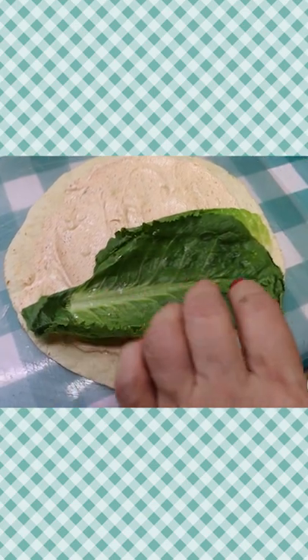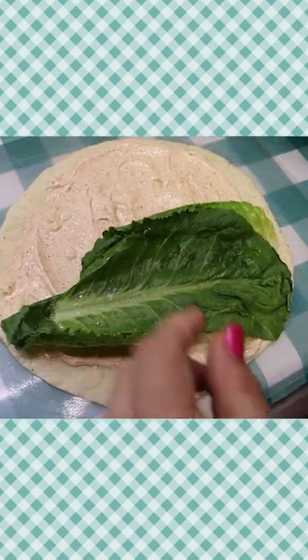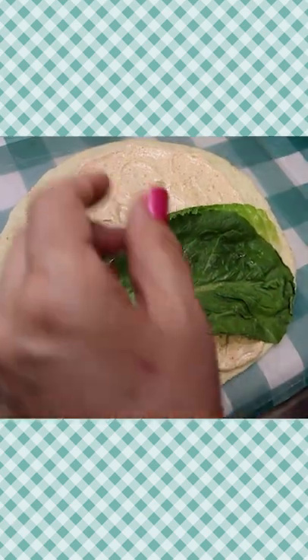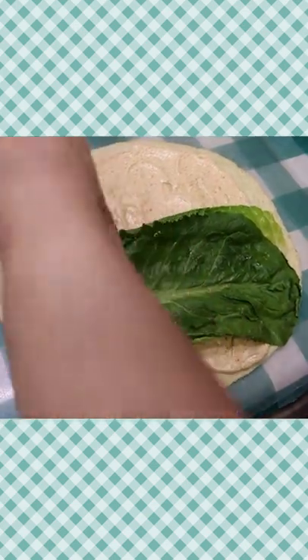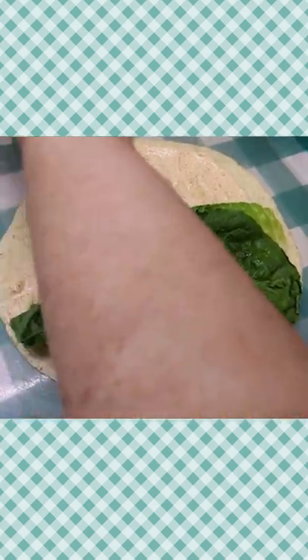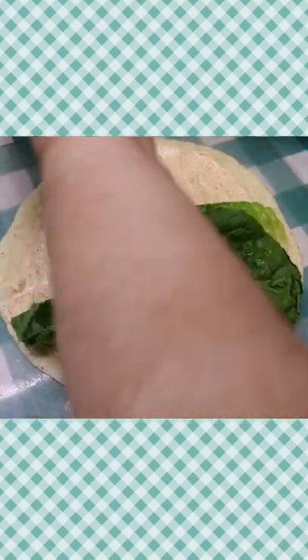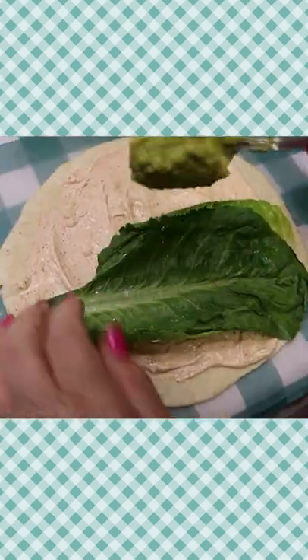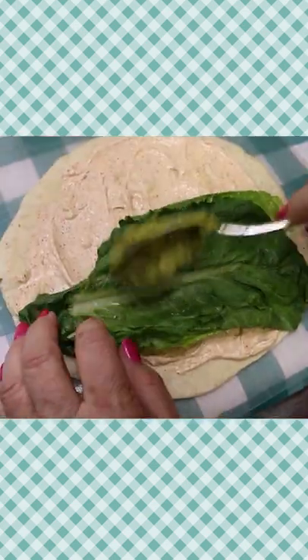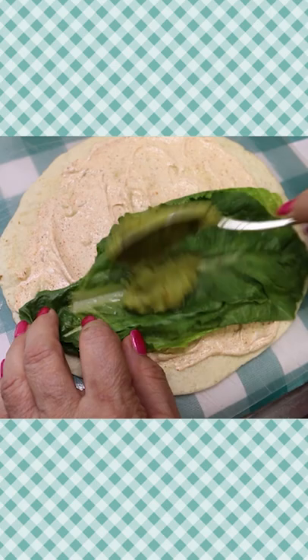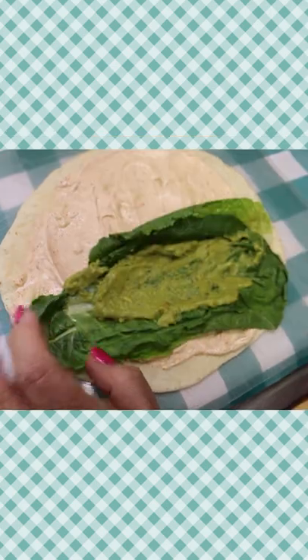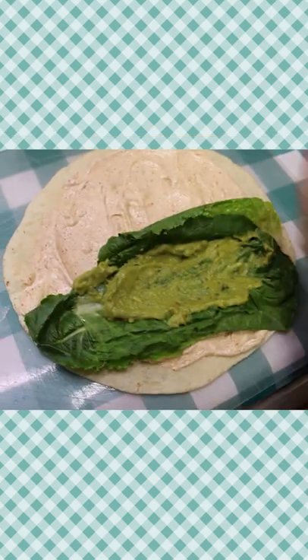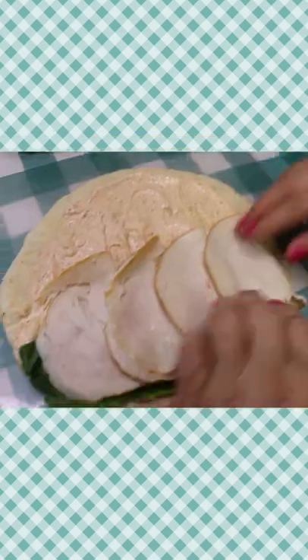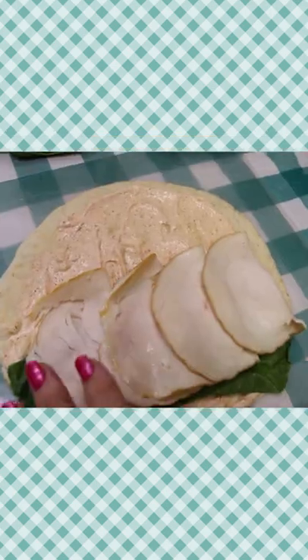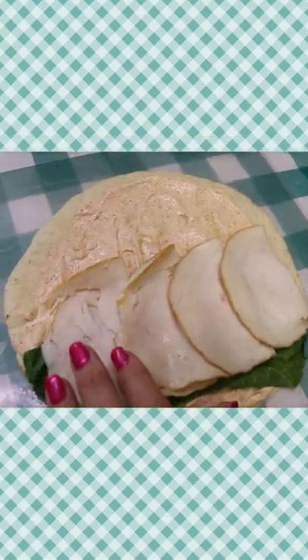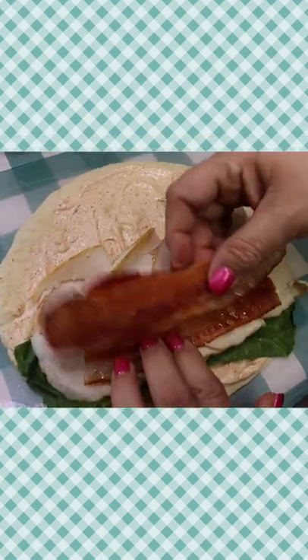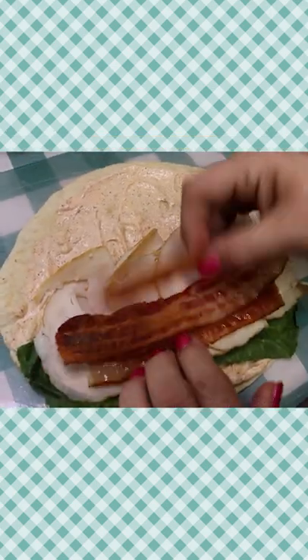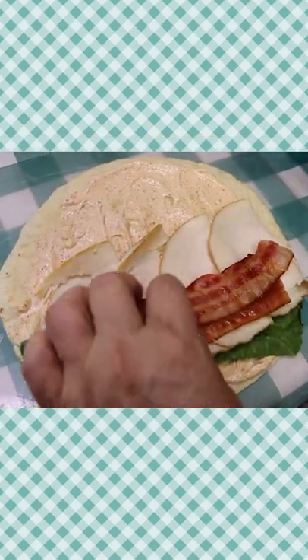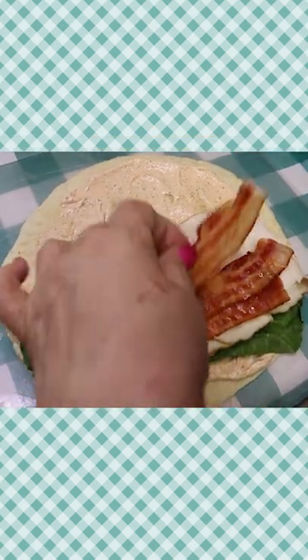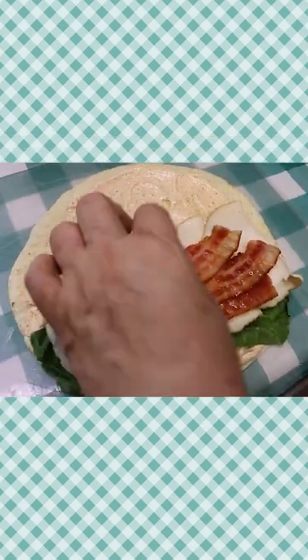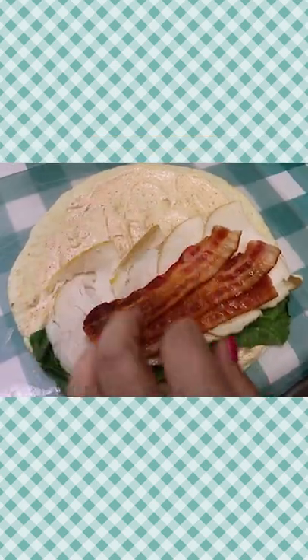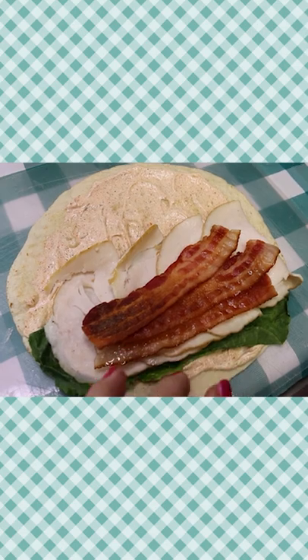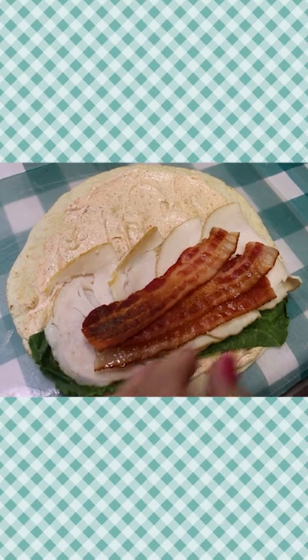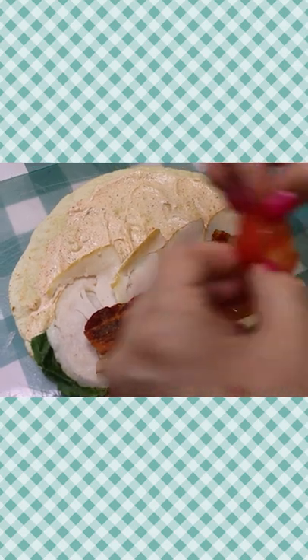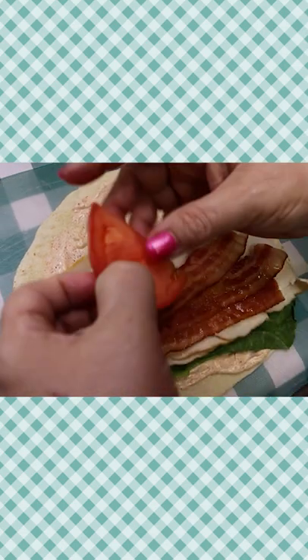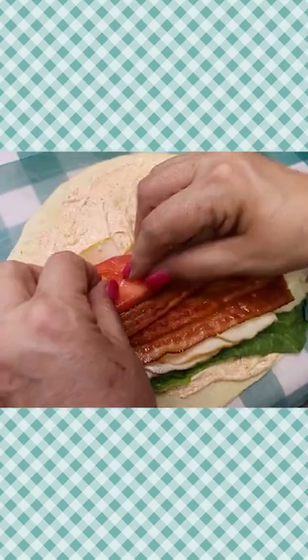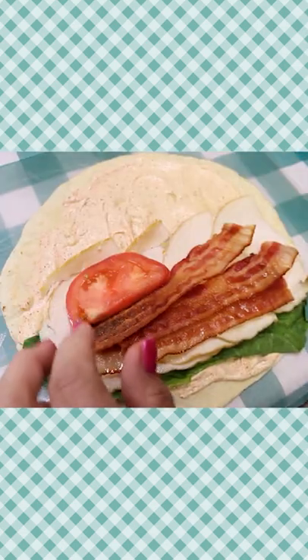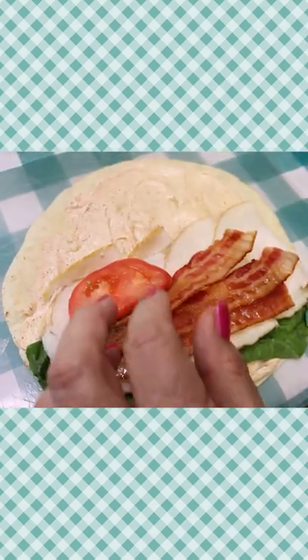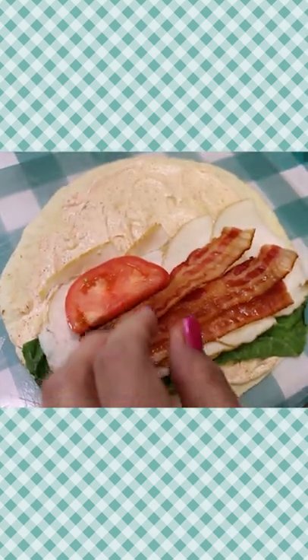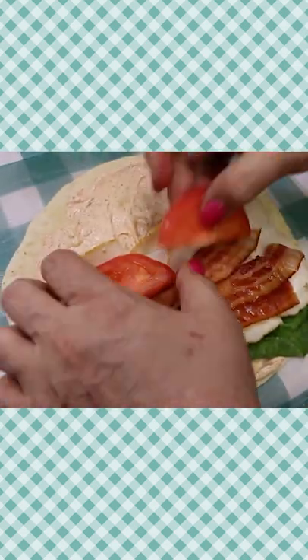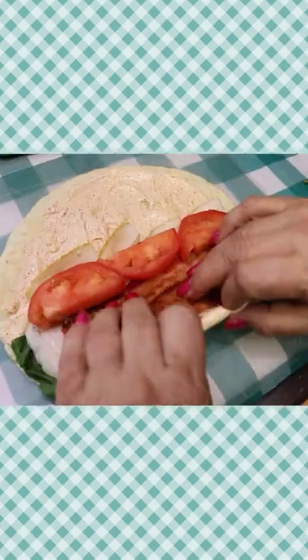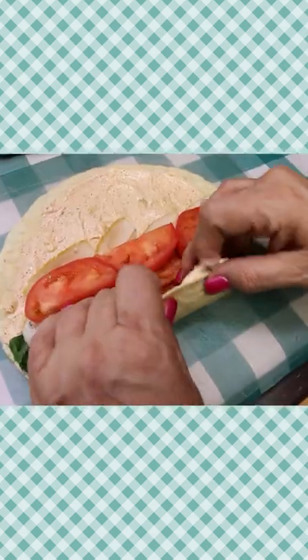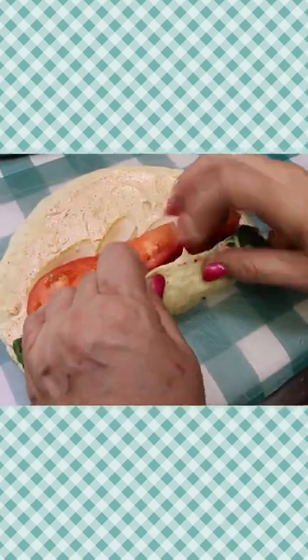I think I'm gonna add the guacamole right here on the lettuce. We're gonna do our turkey, our bacon — three slices — and then we're gonna do our tomato, and I'm gonna put these toward the center.